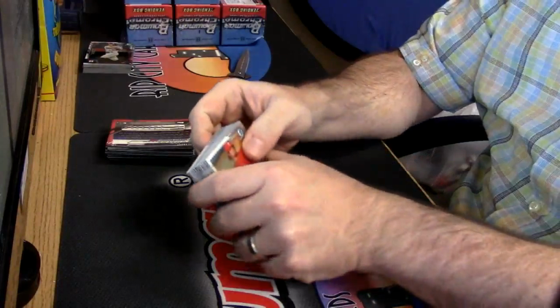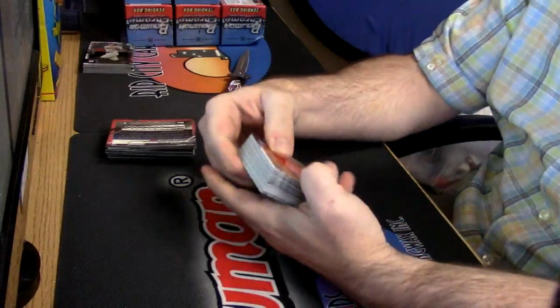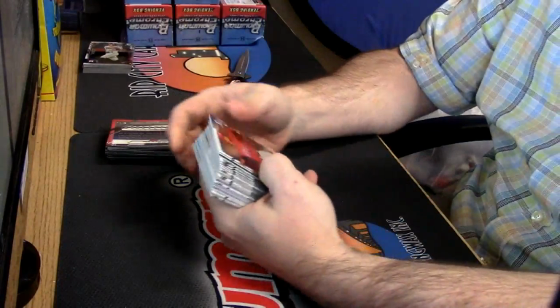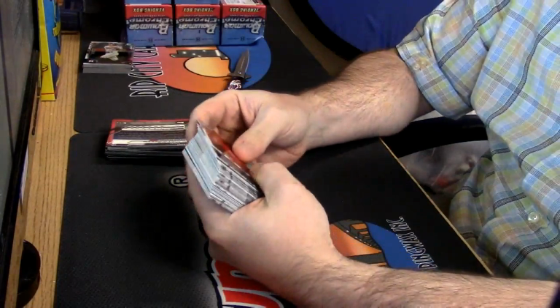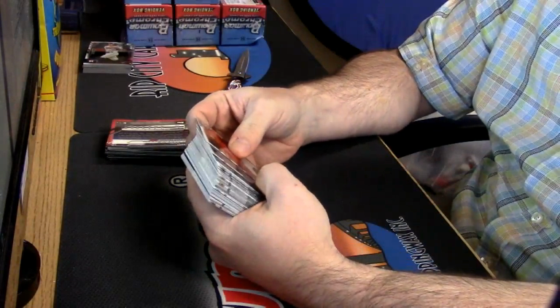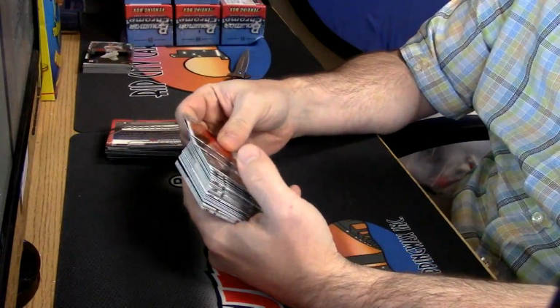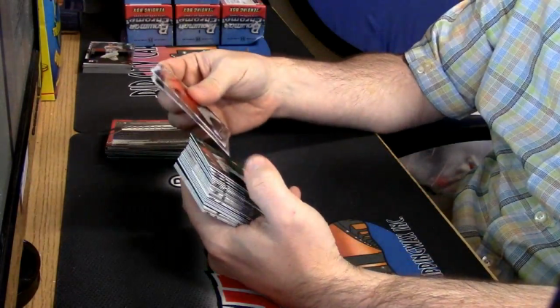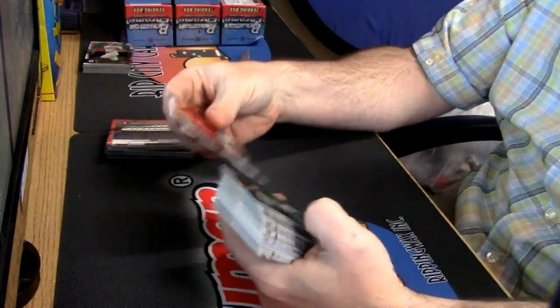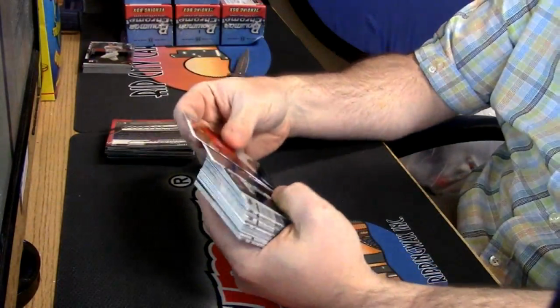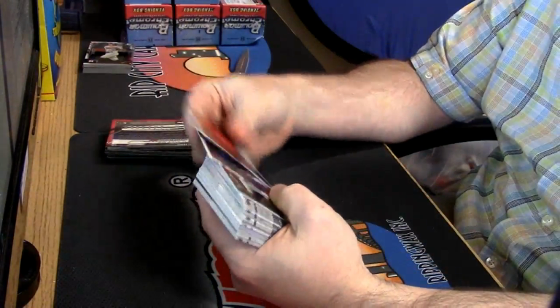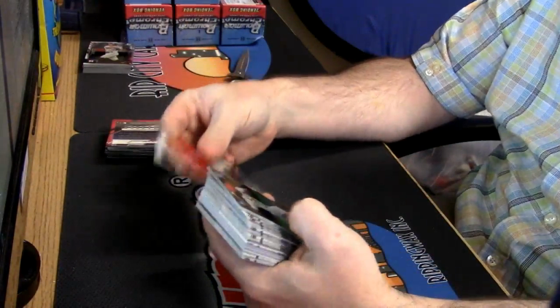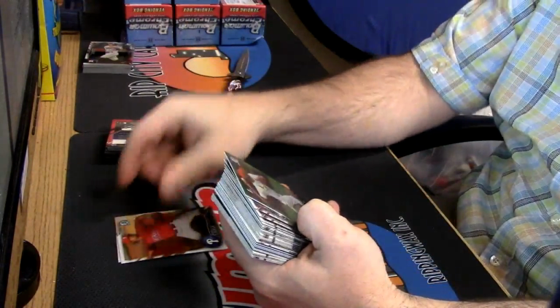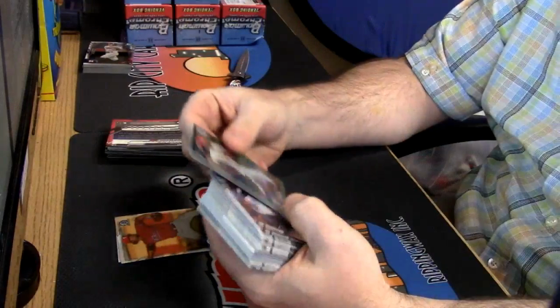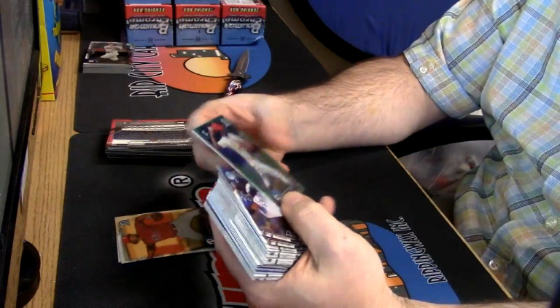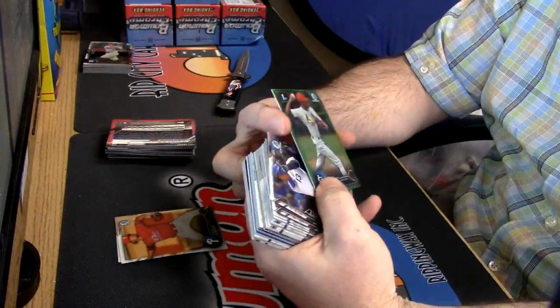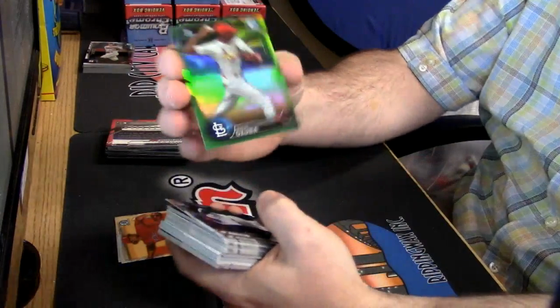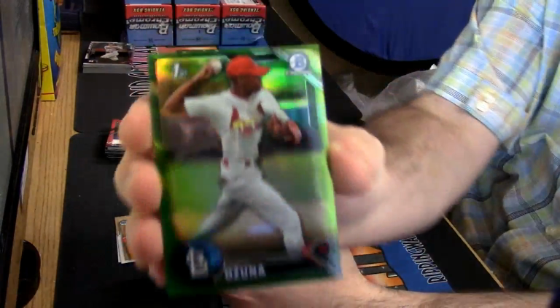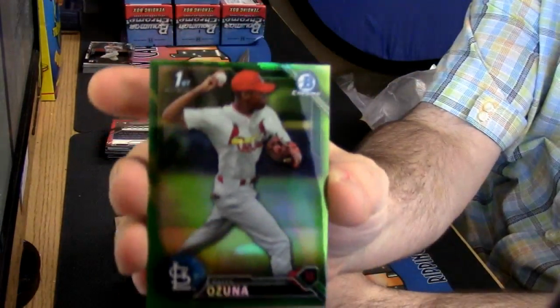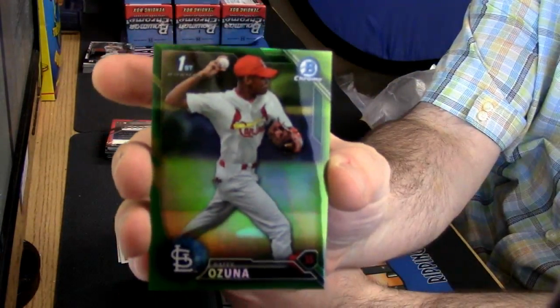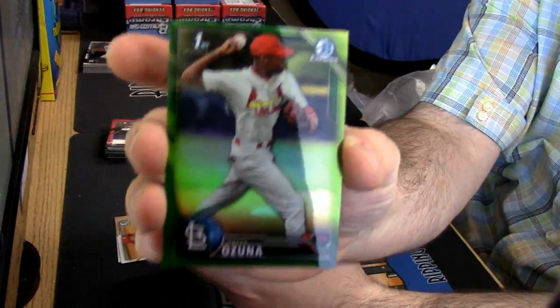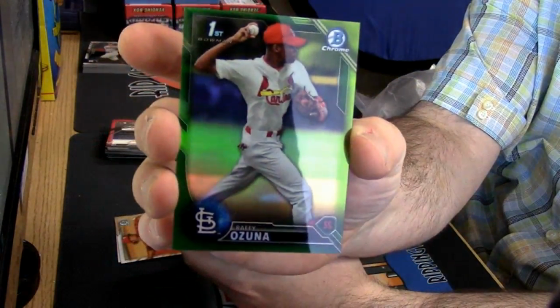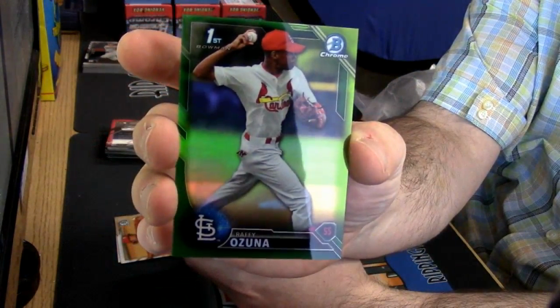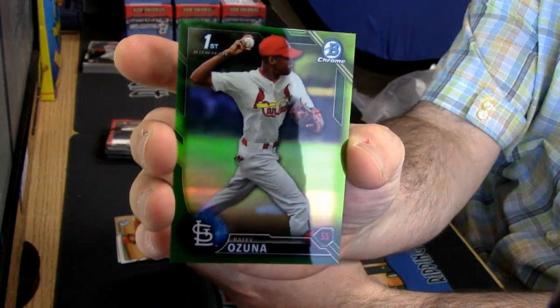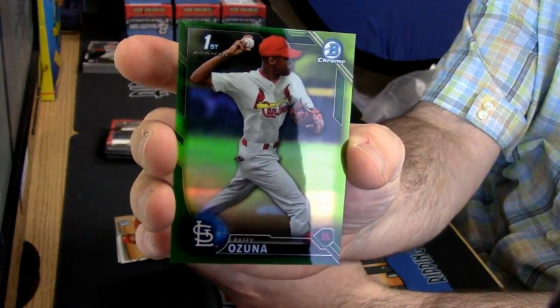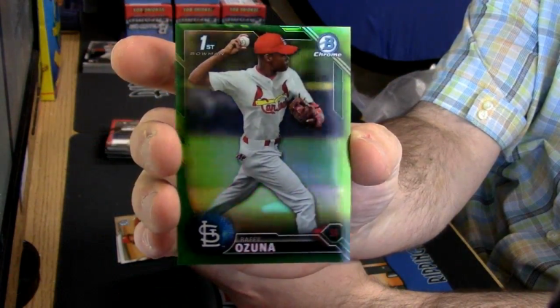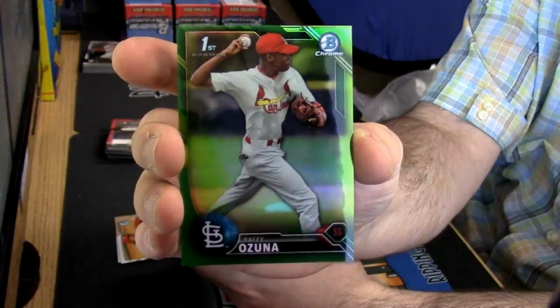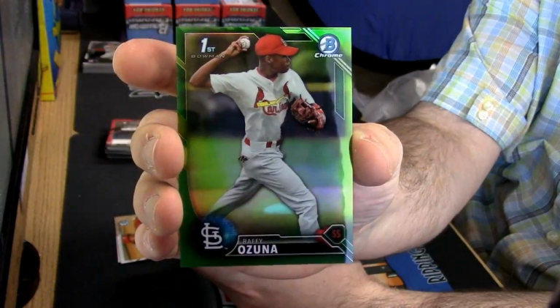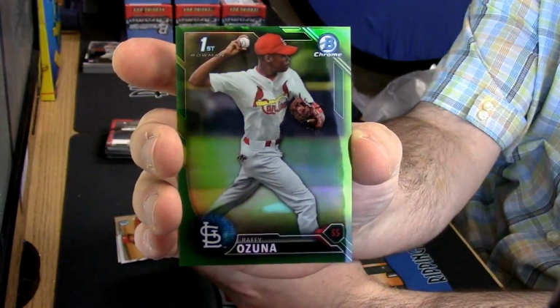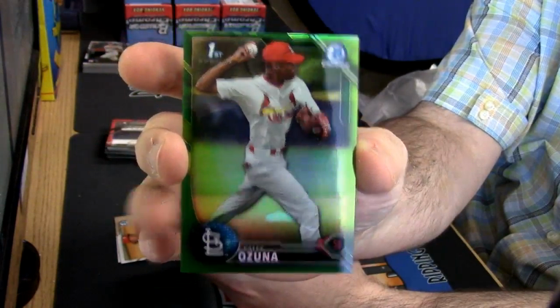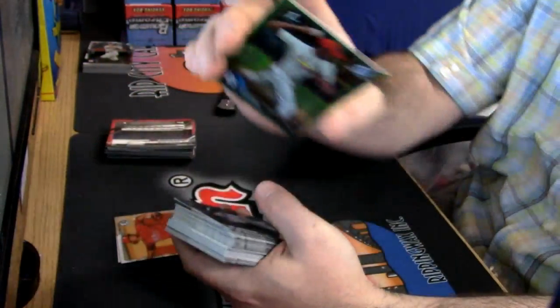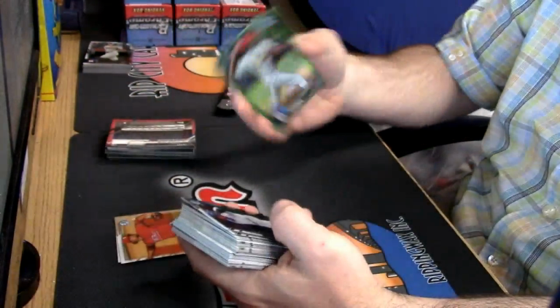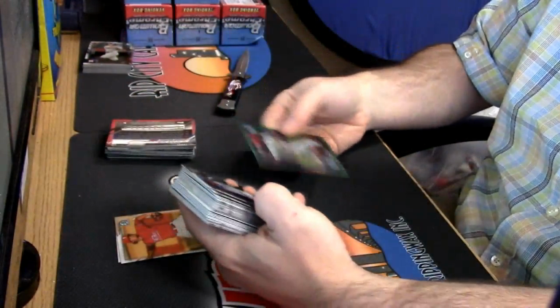All right, start with some color. Rafi Ozuna, green.